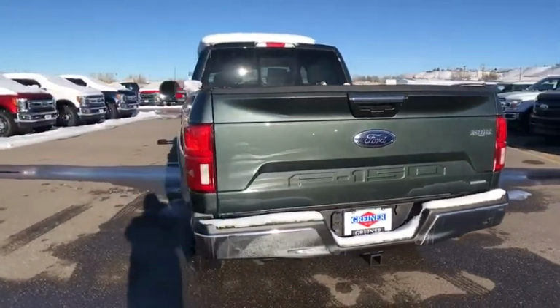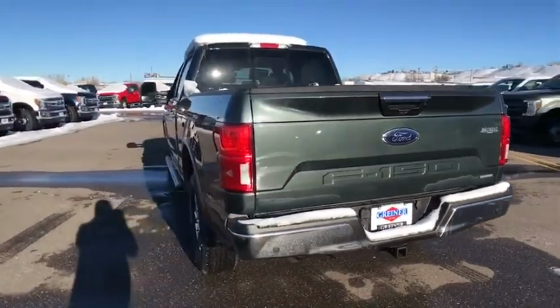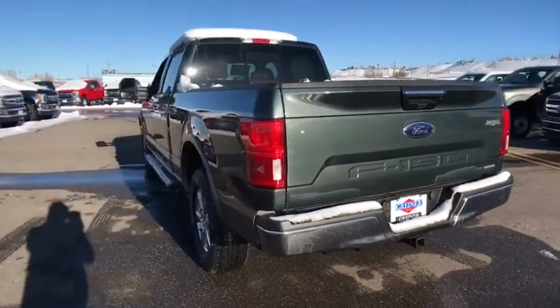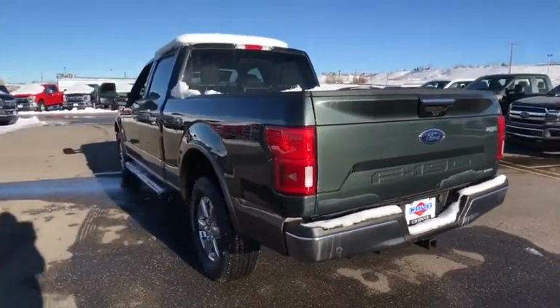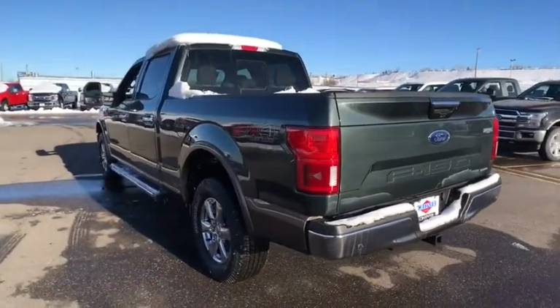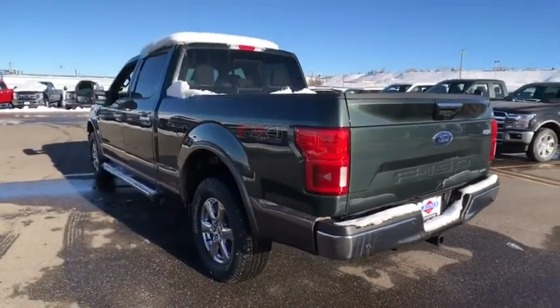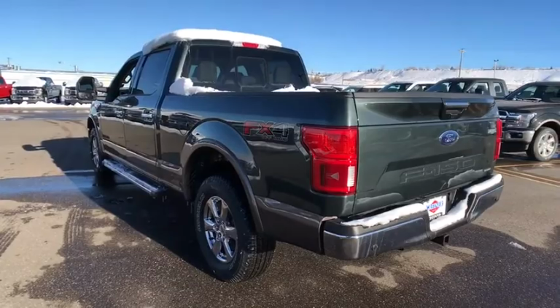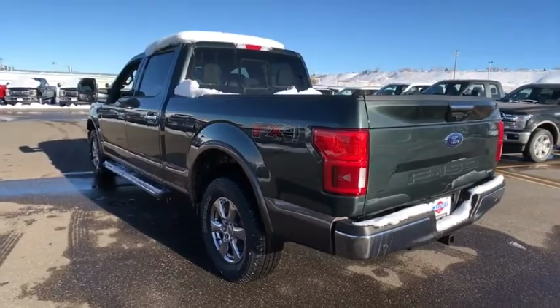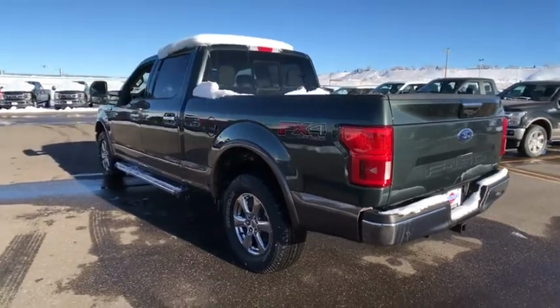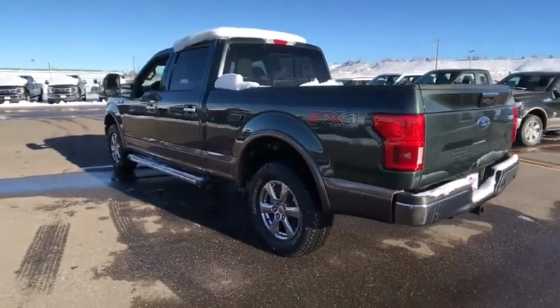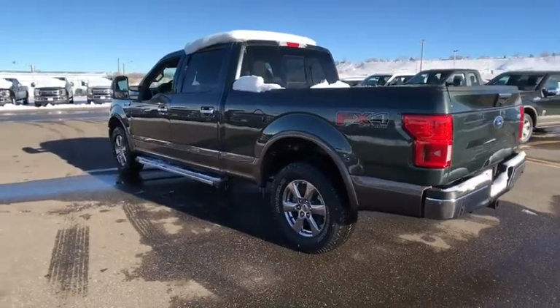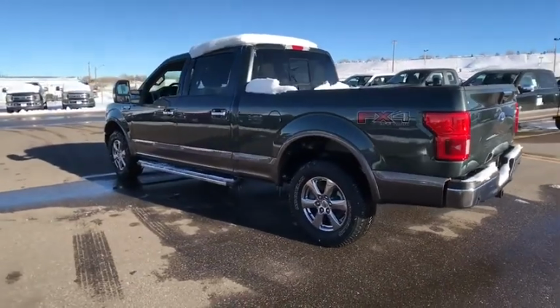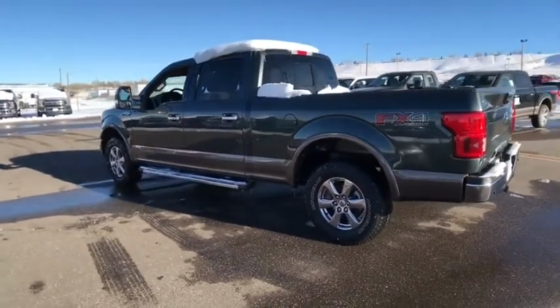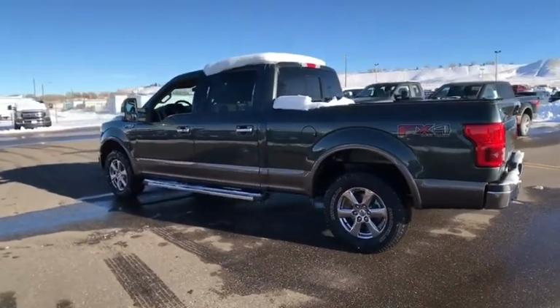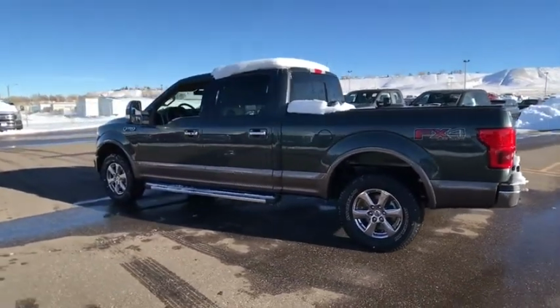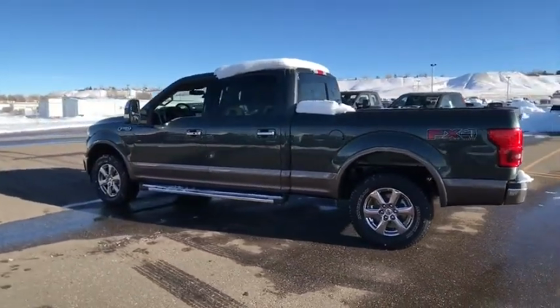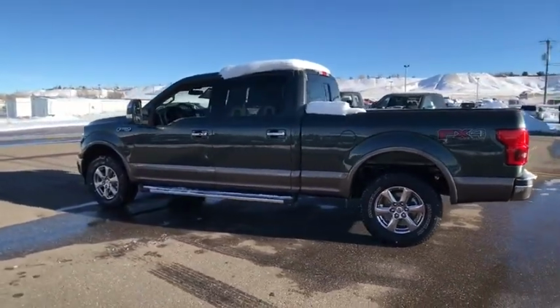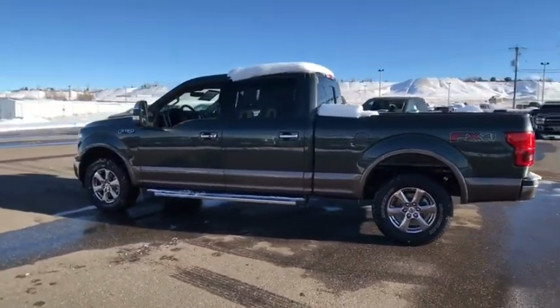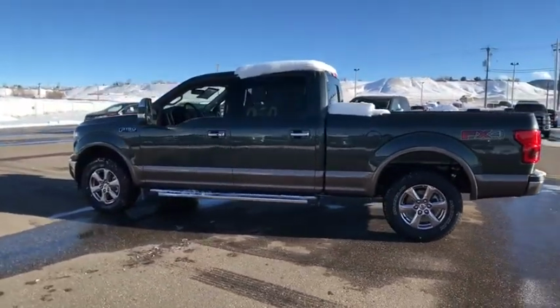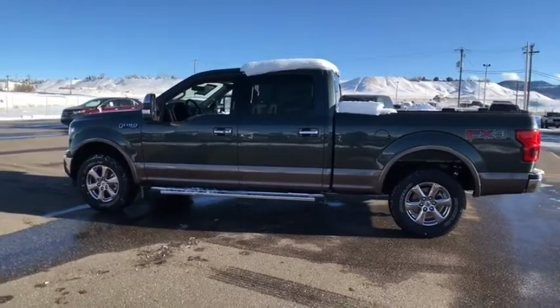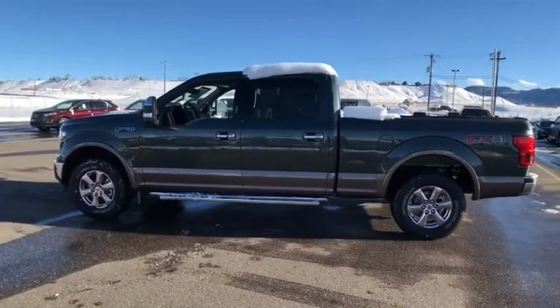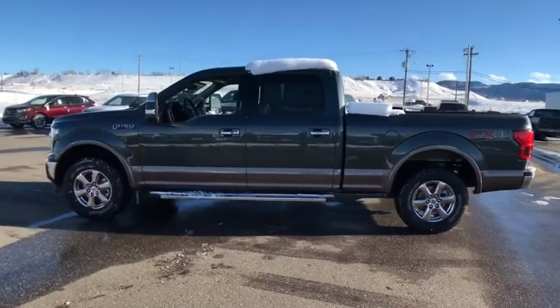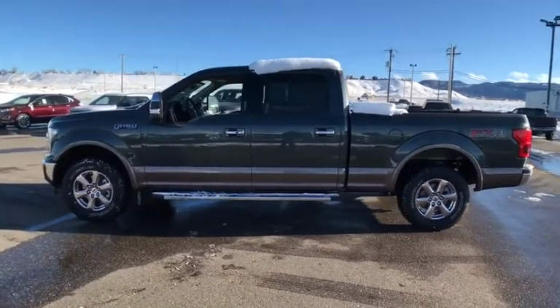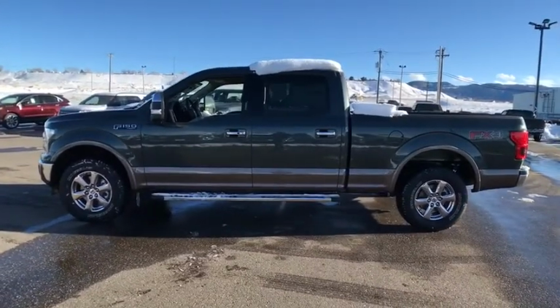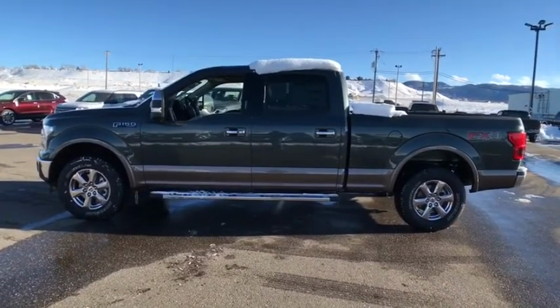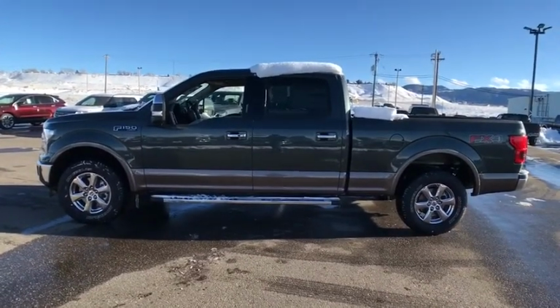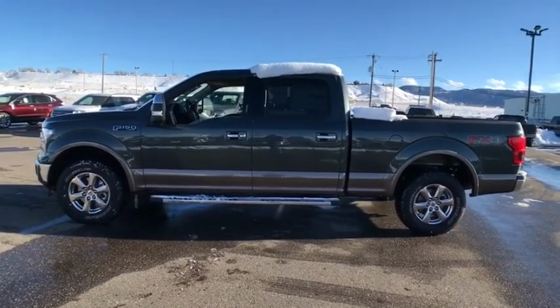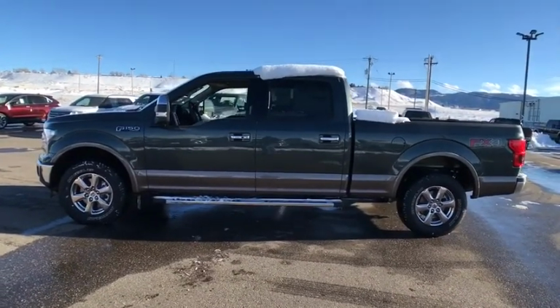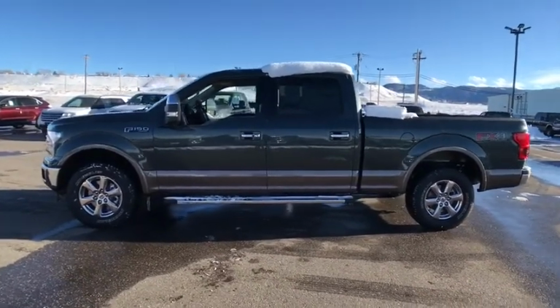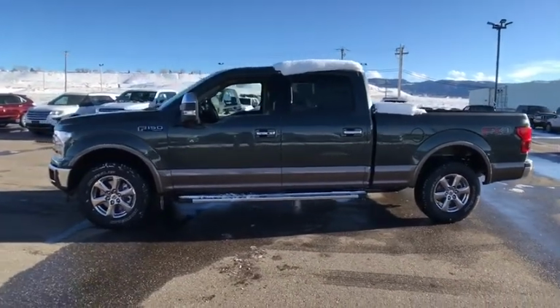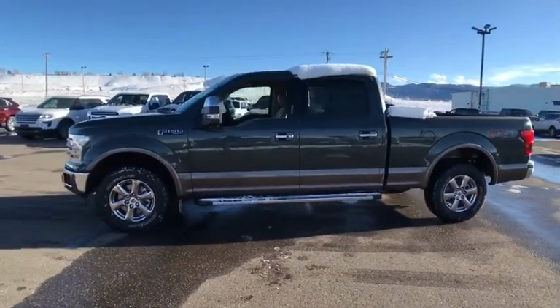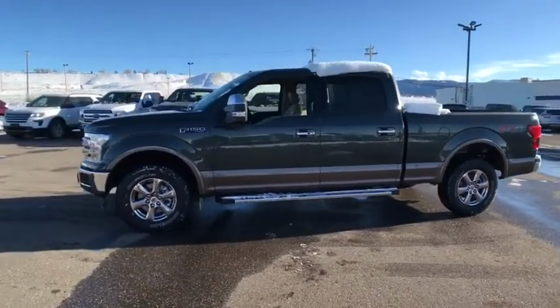Driver lumbar, adjustable steering wheel, power steering, cruise control, front floor mat, ABS four-wheel, four-wheel disc brakes, universal garage door opener, premium sound system, AM-FM stereo radio.